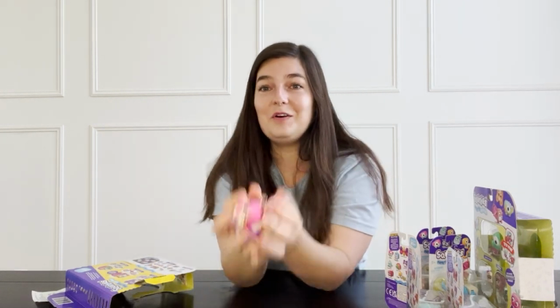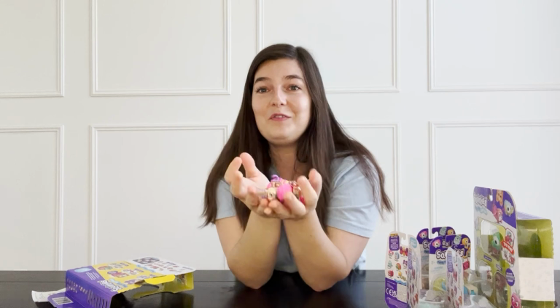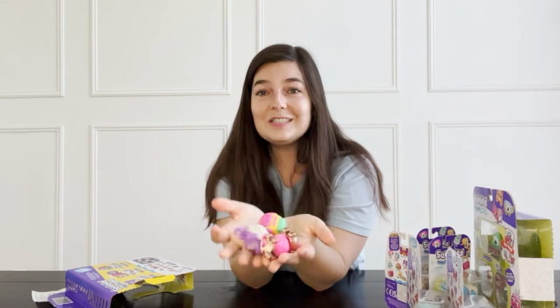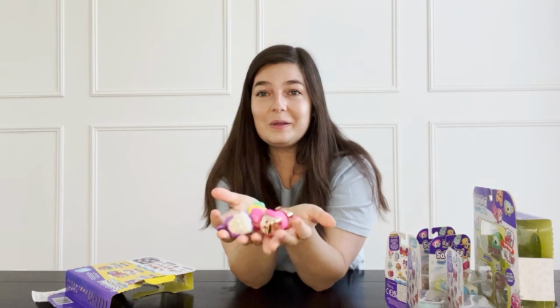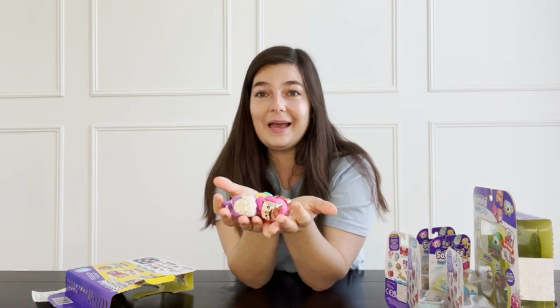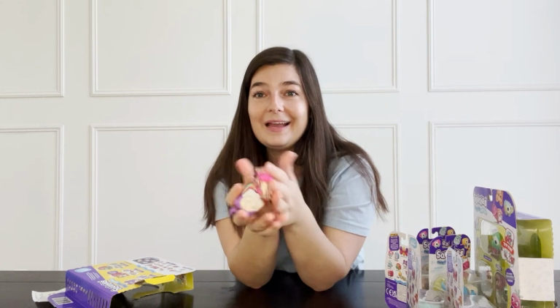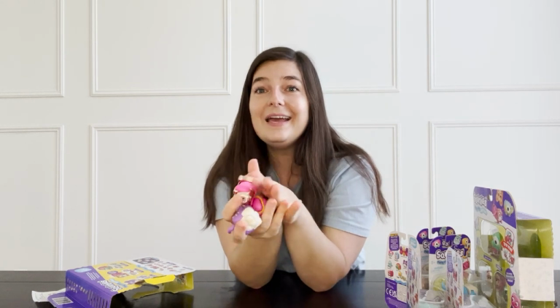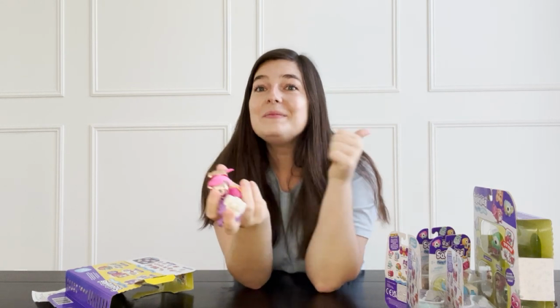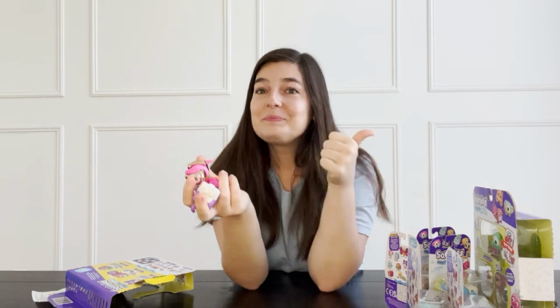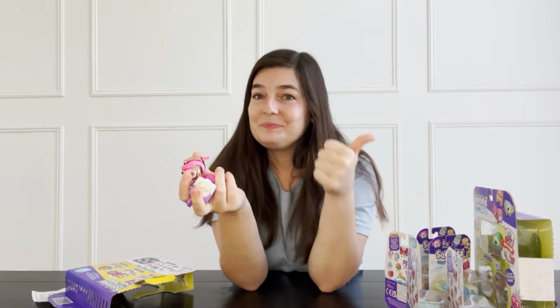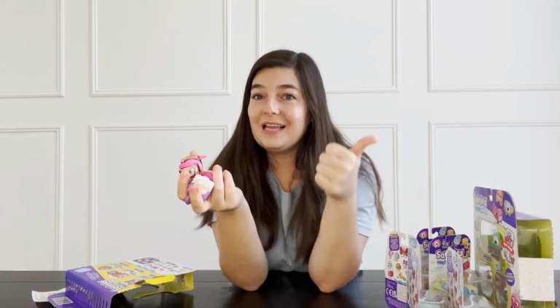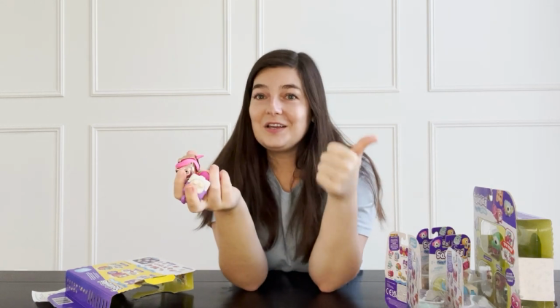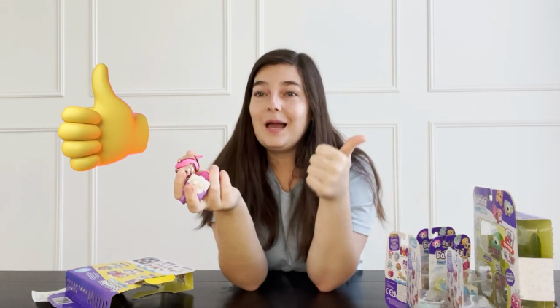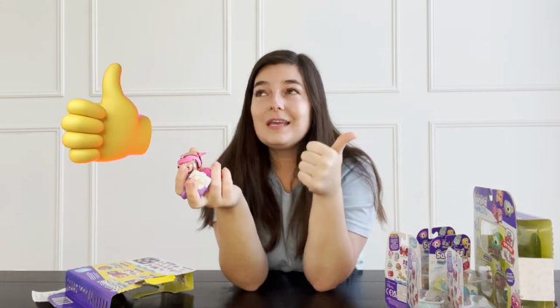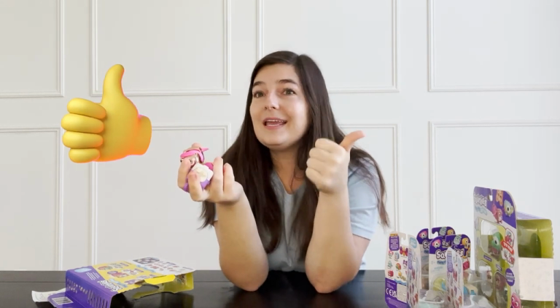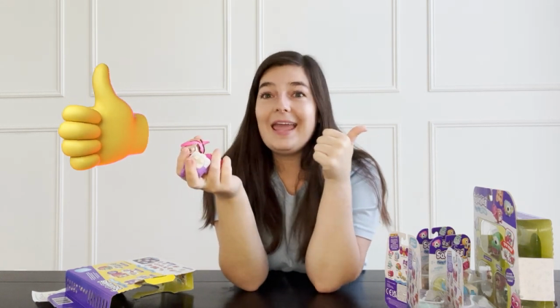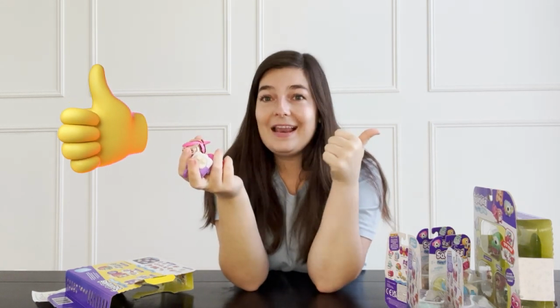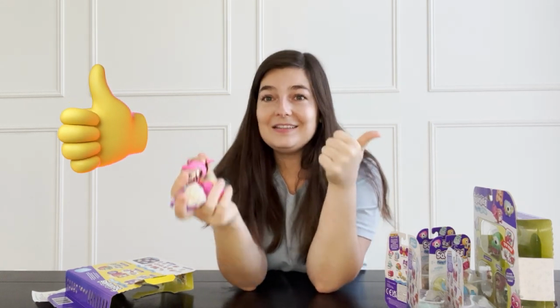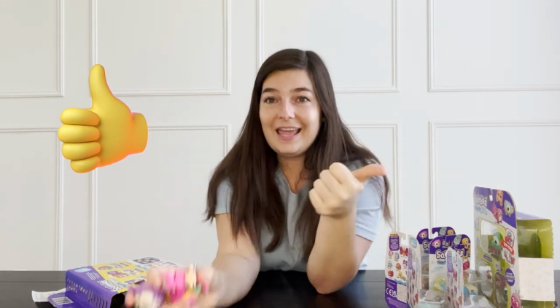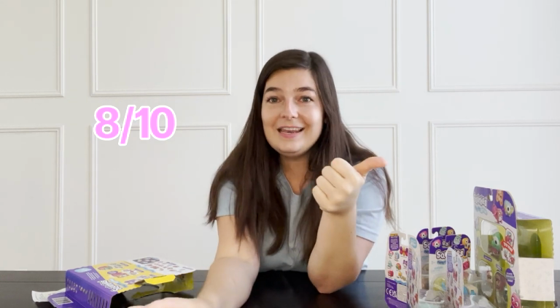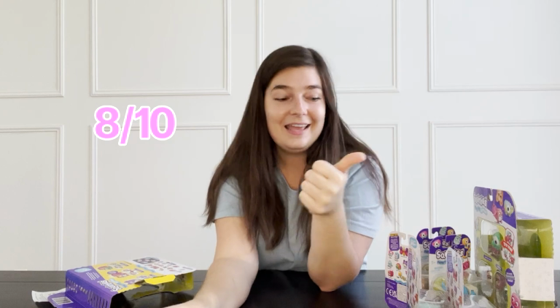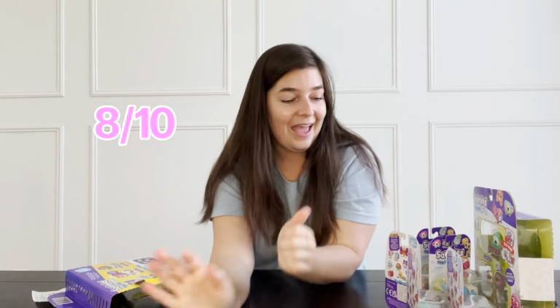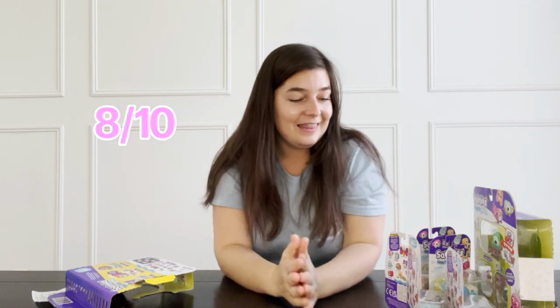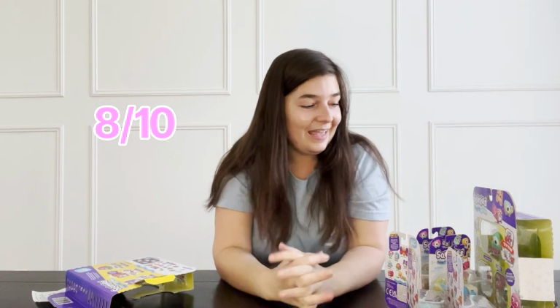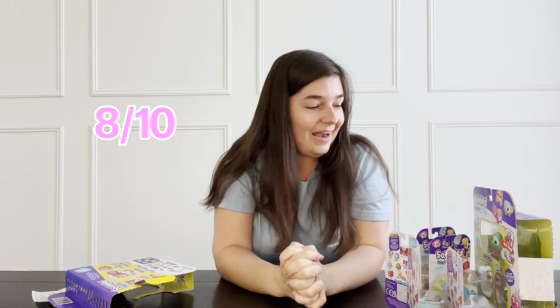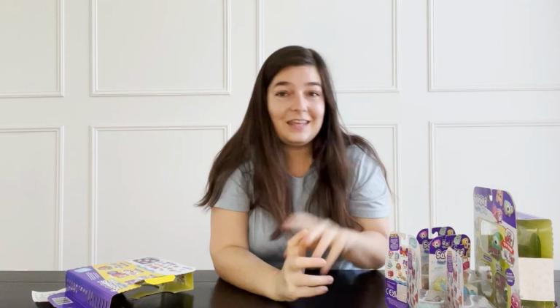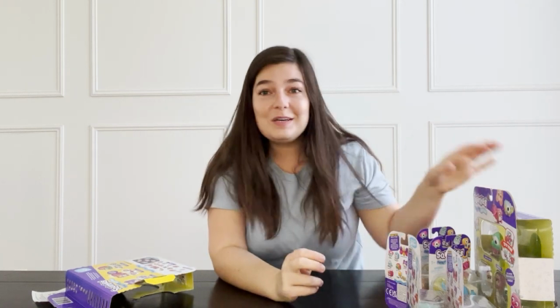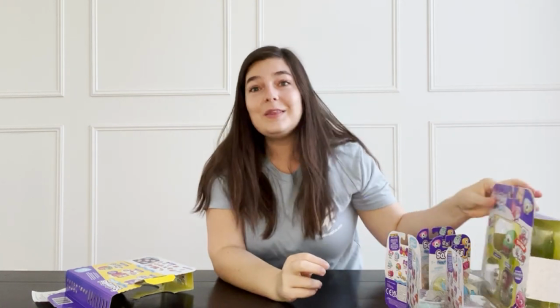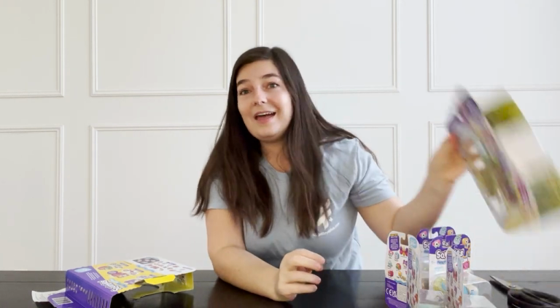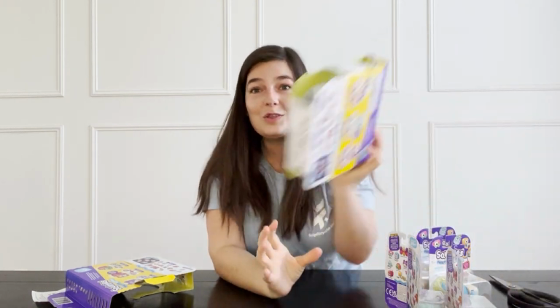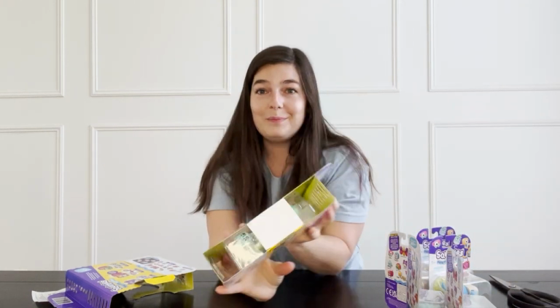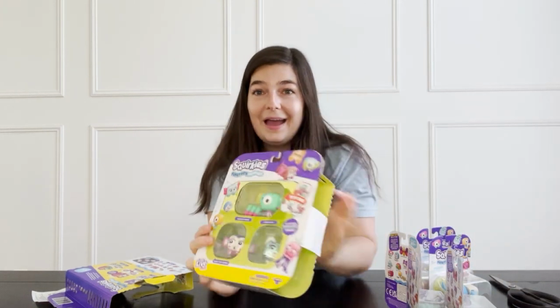So that was the first three packs — that's good. I'm going to give it like an eight out of ten. And then I think I'm going to do the other three packs.